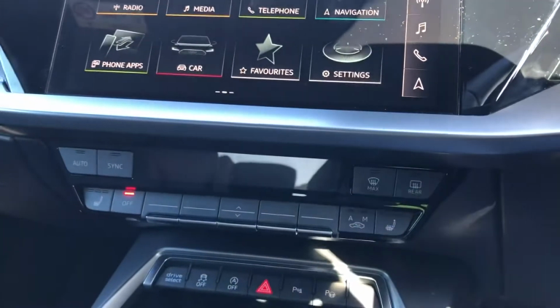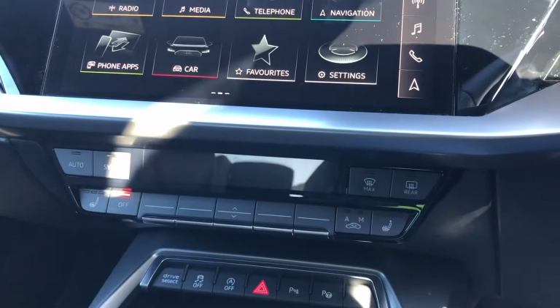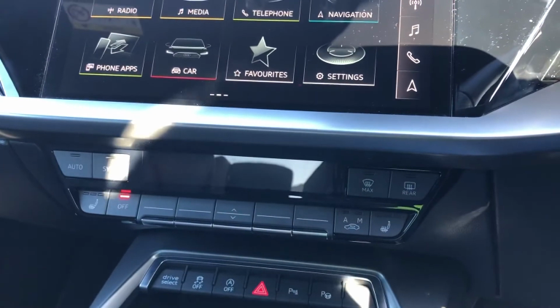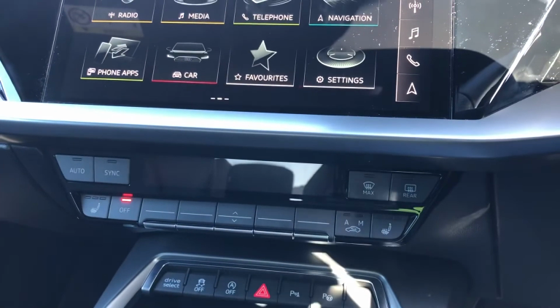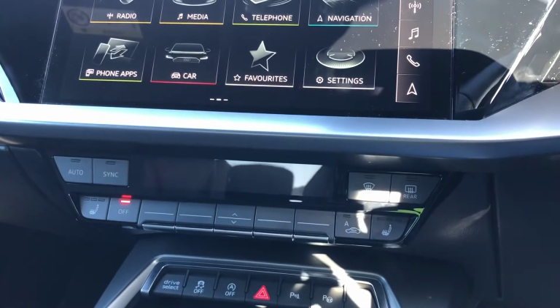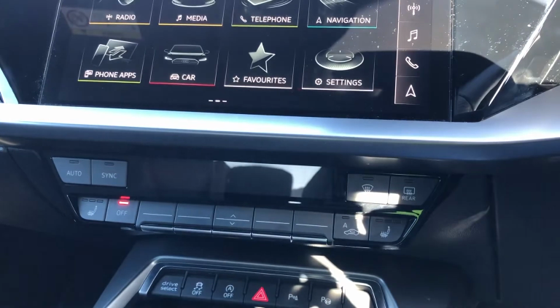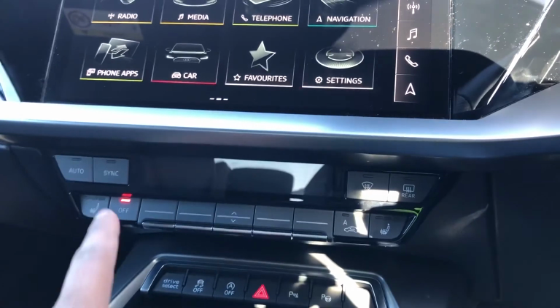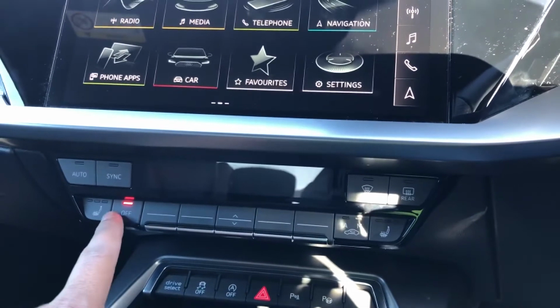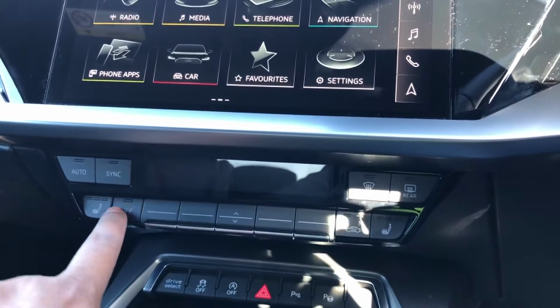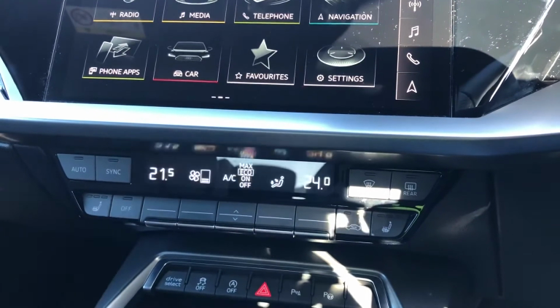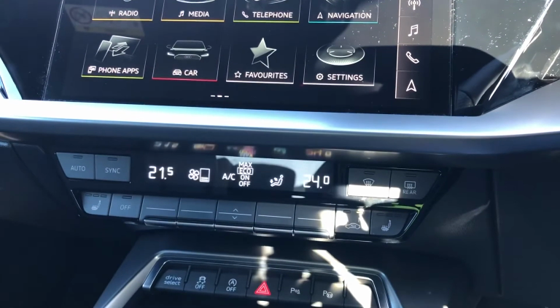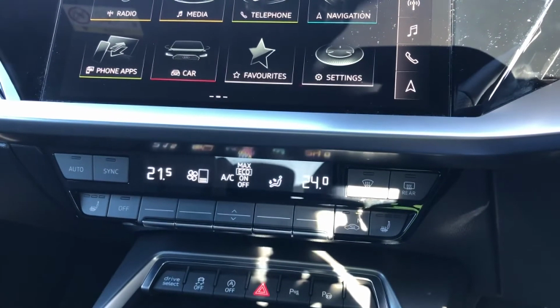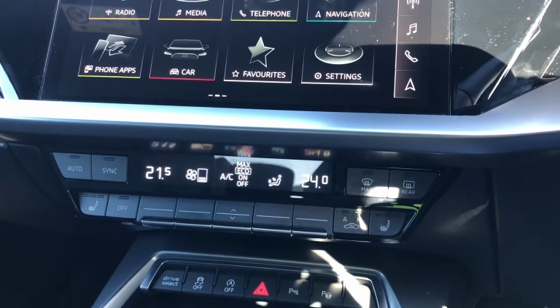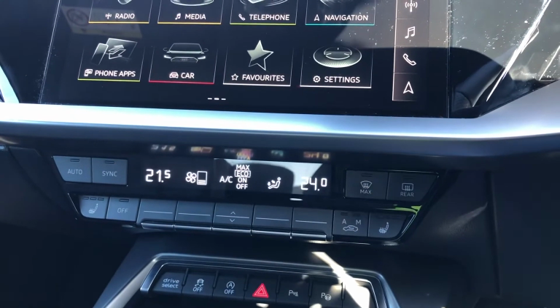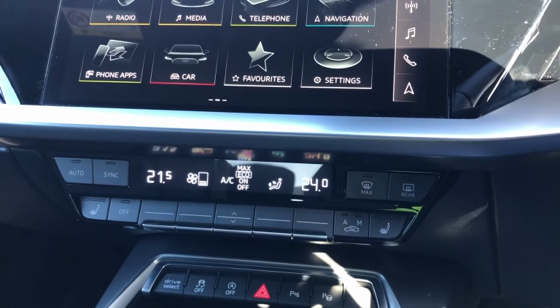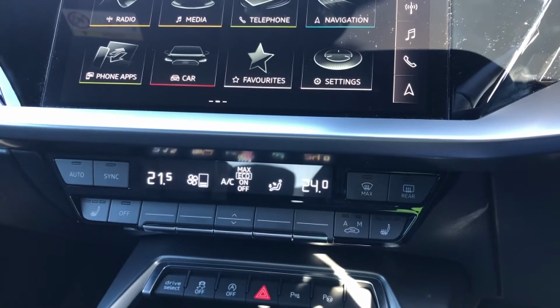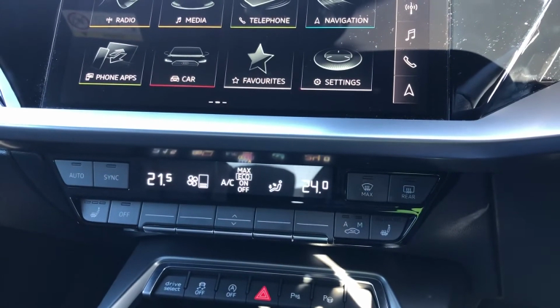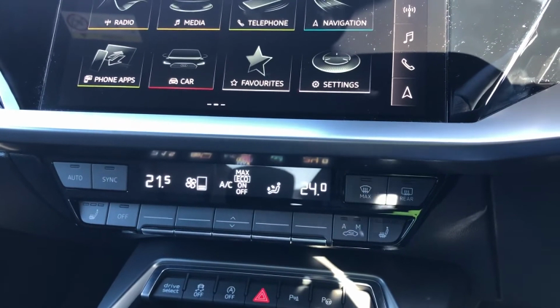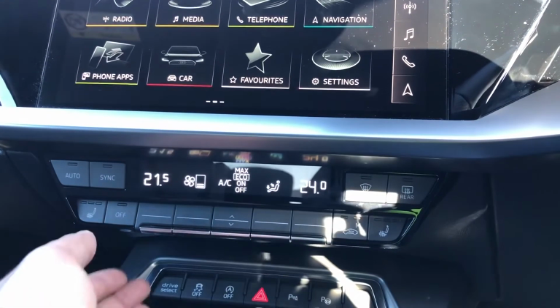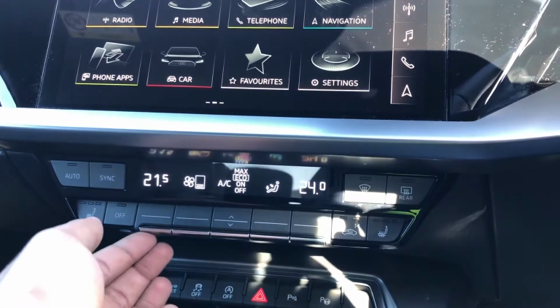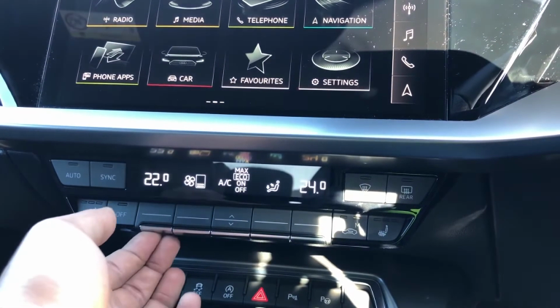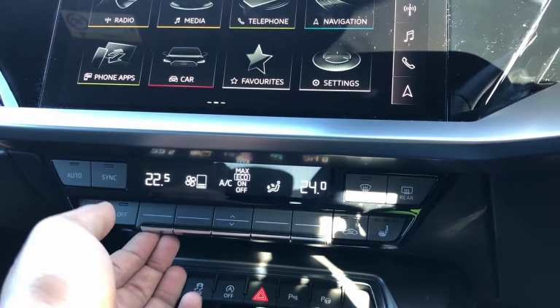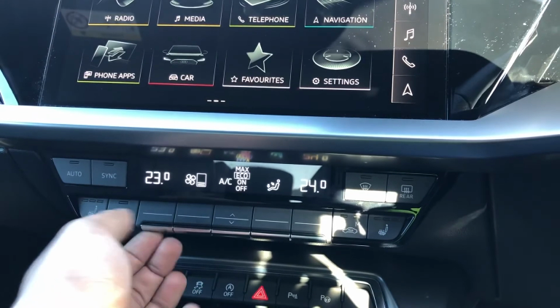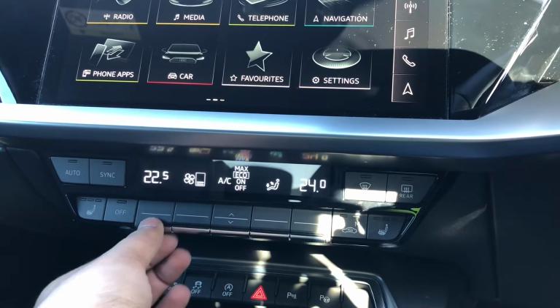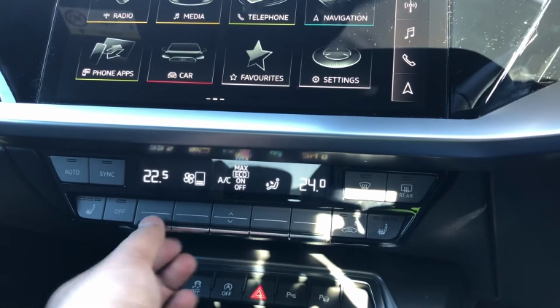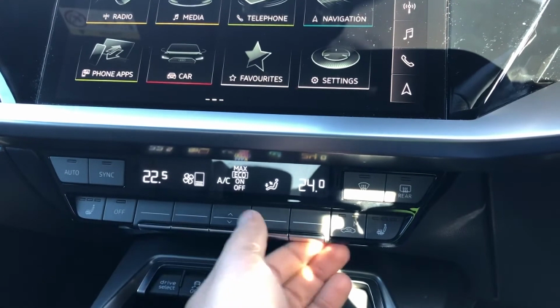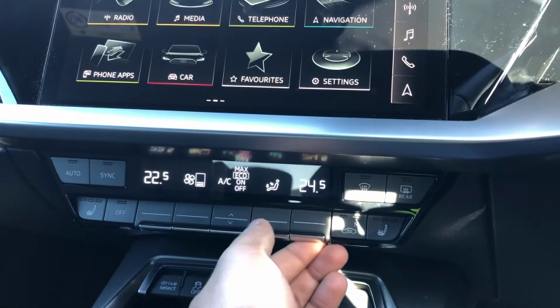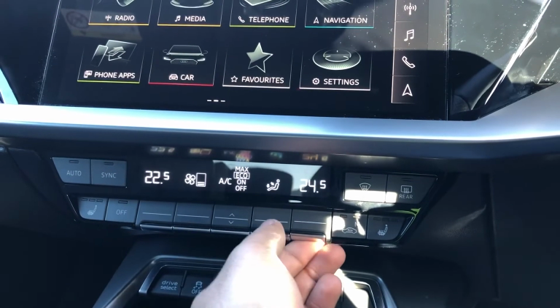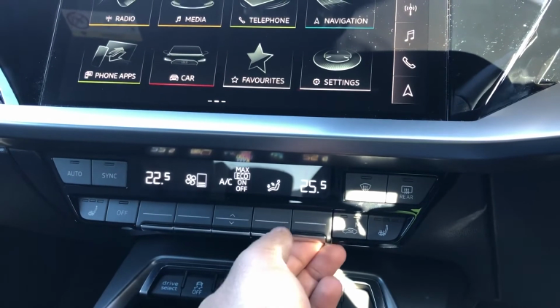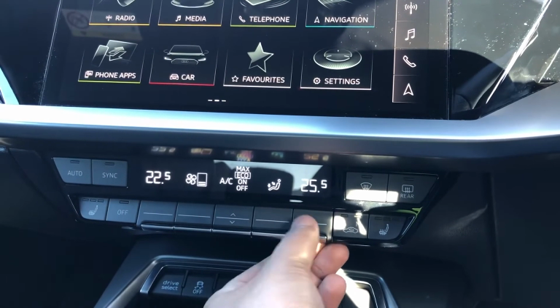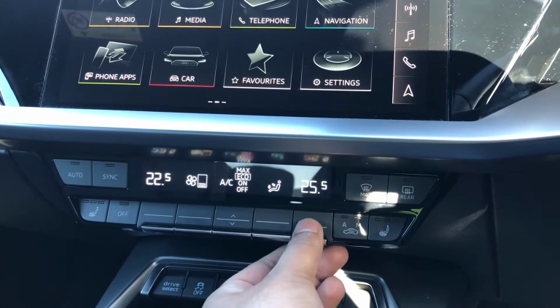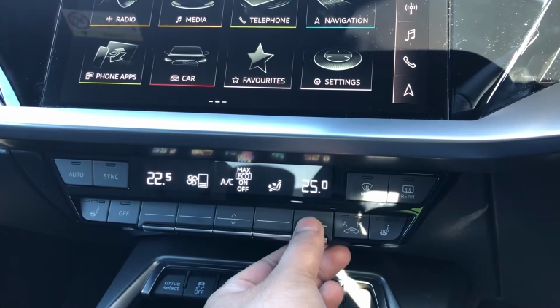Moving down, you'll see the display for the dual zone climate control, which are separate controls for the driver and passenger with plenty of configurability to how you'd like it.